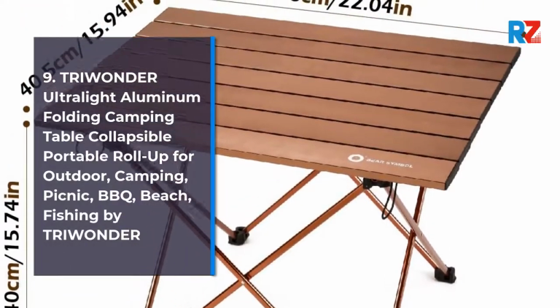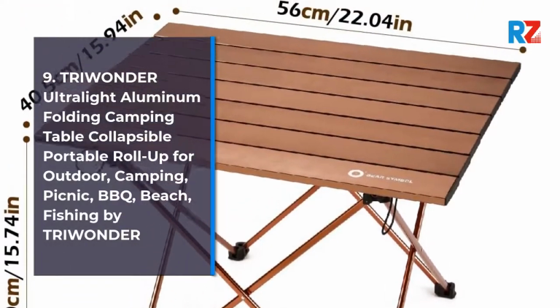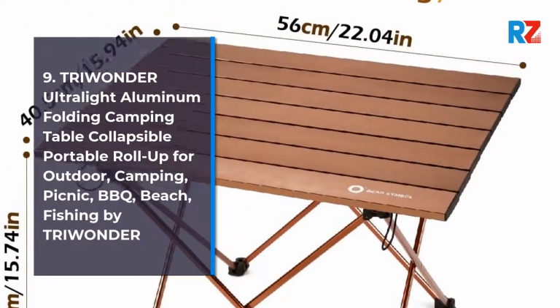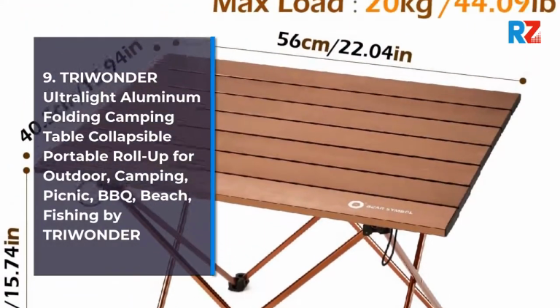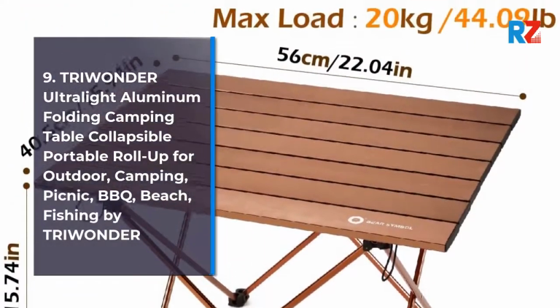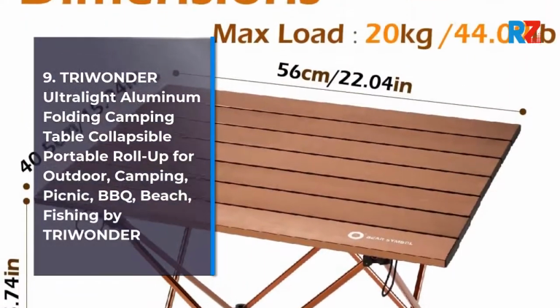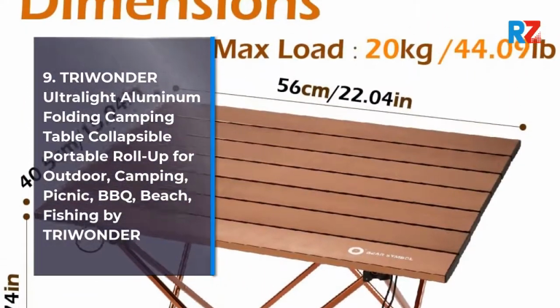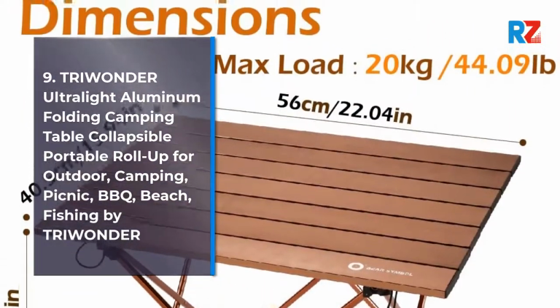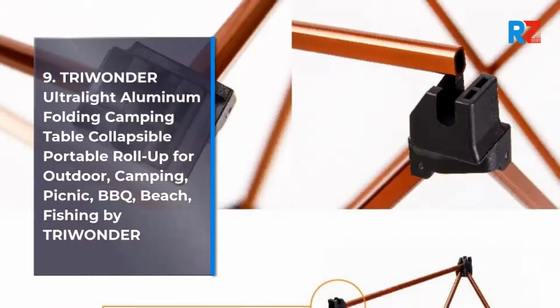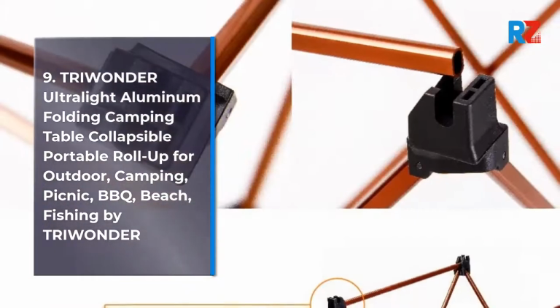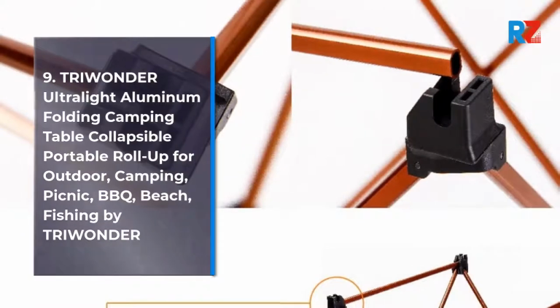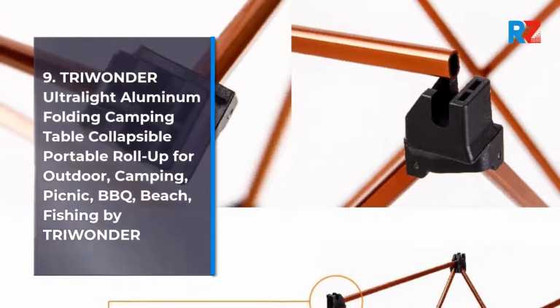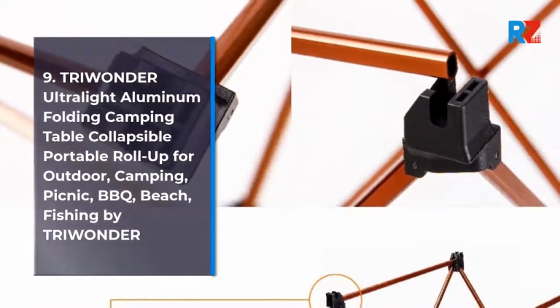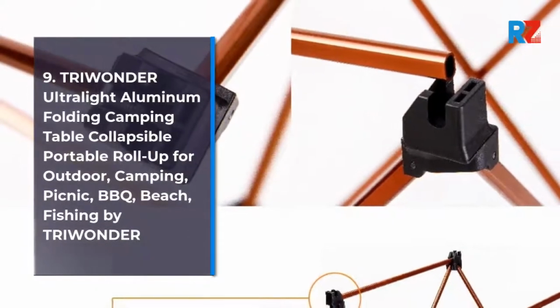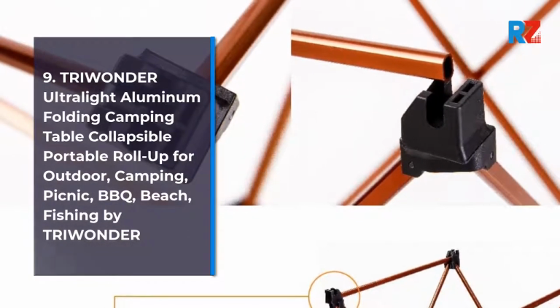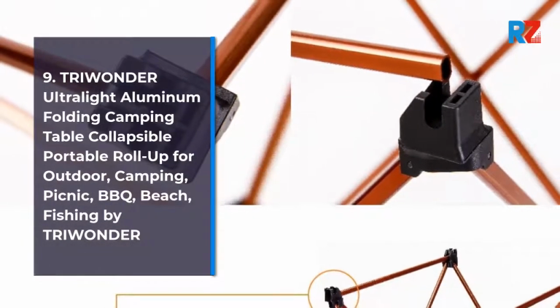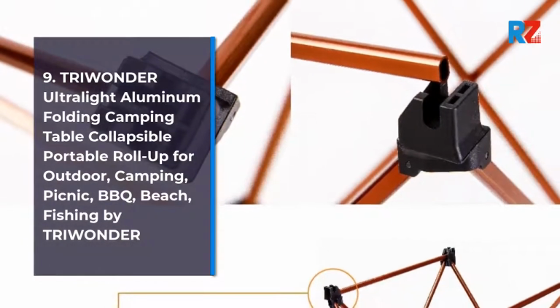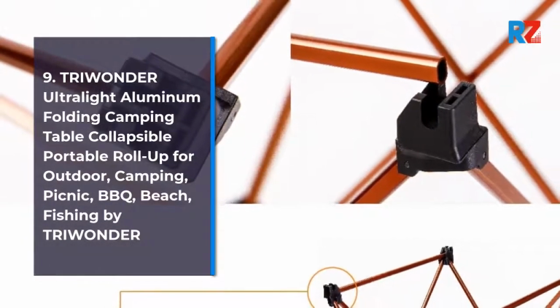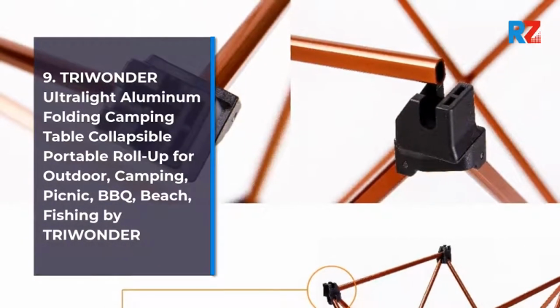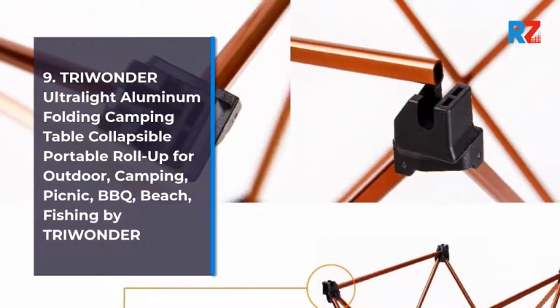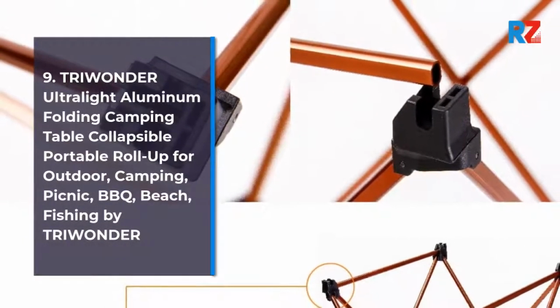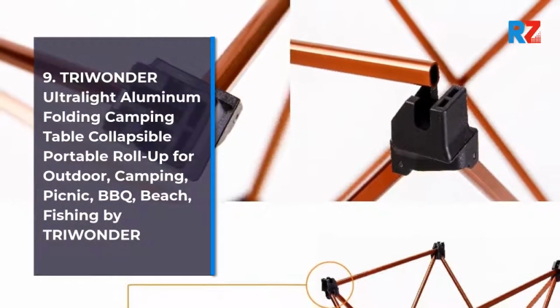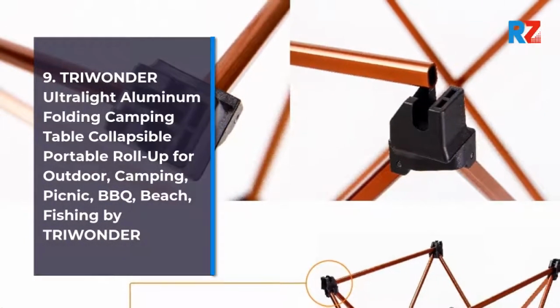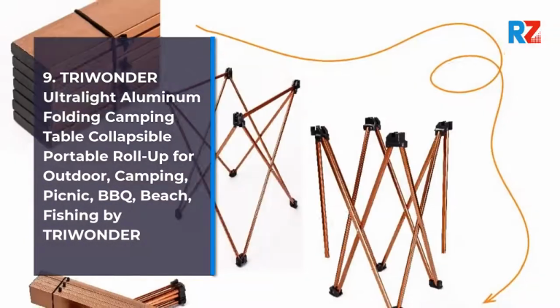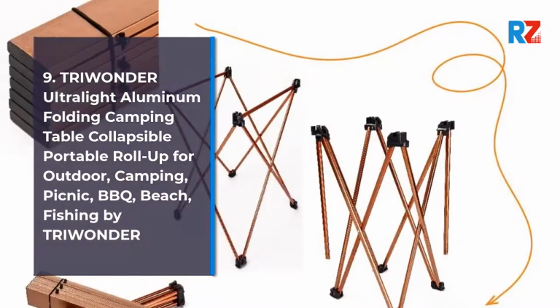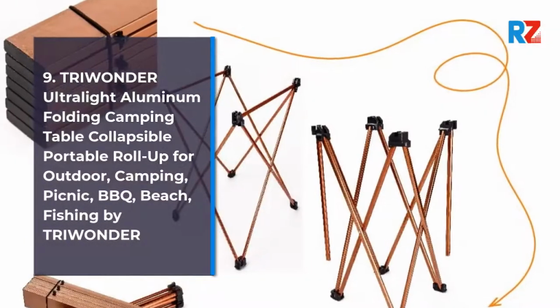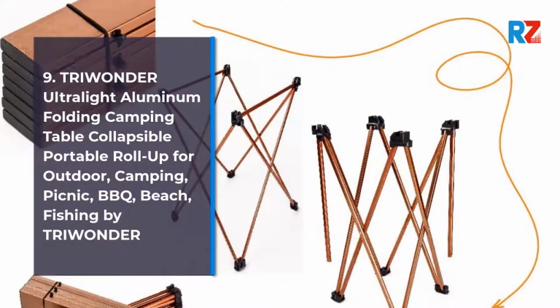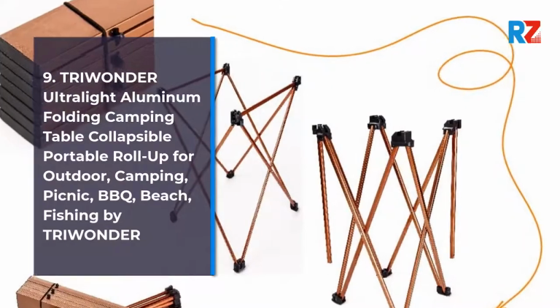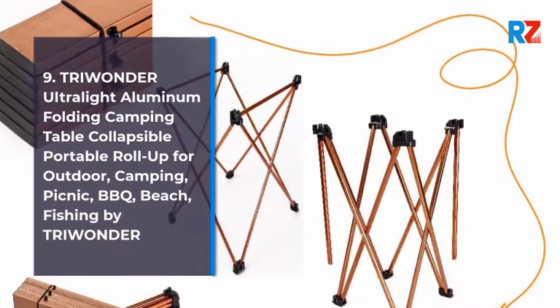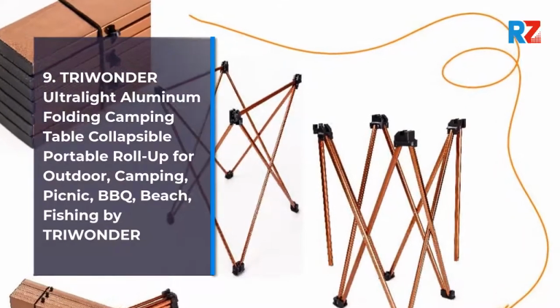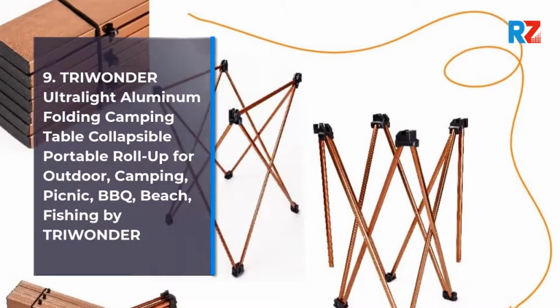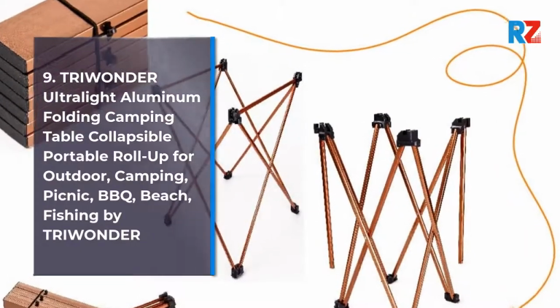9. Triwonder Ultra Light Aluminum Folding Camping Table, collapsible portable roll-up for outdoor camping, picnic, barbecue, beach, fishing by Triwonder.